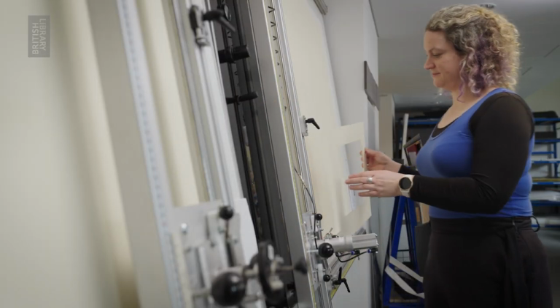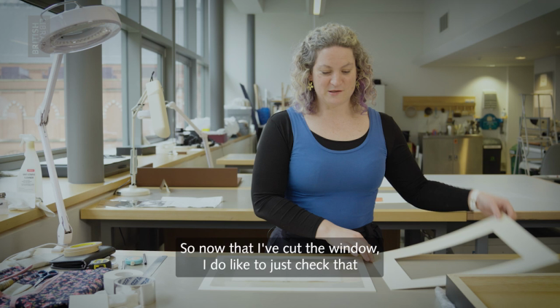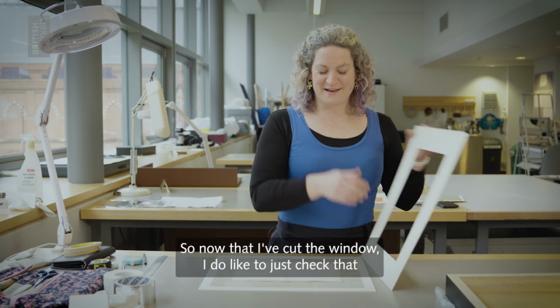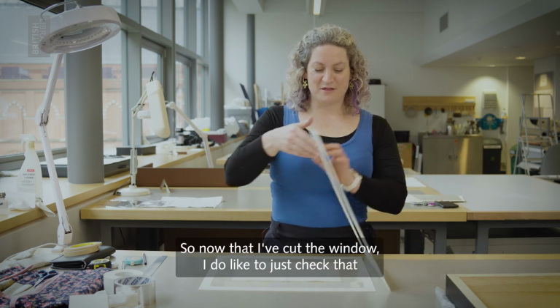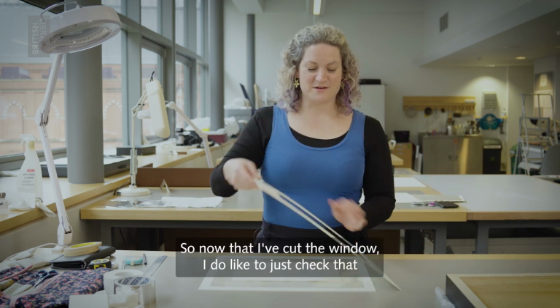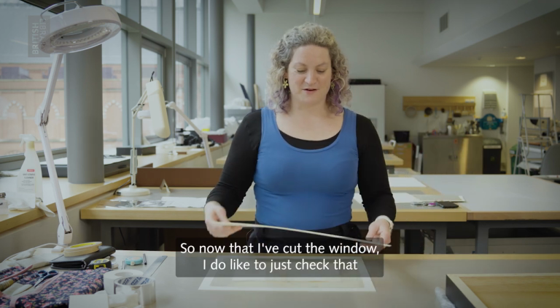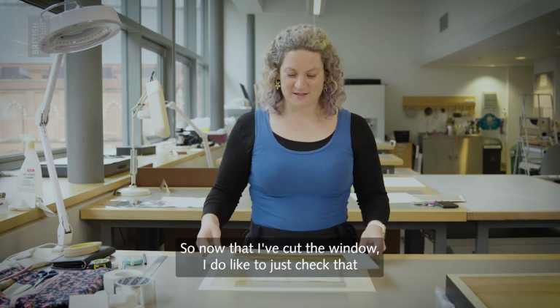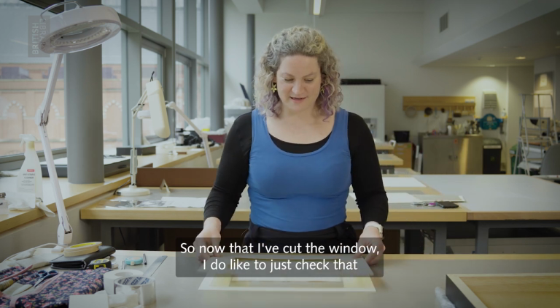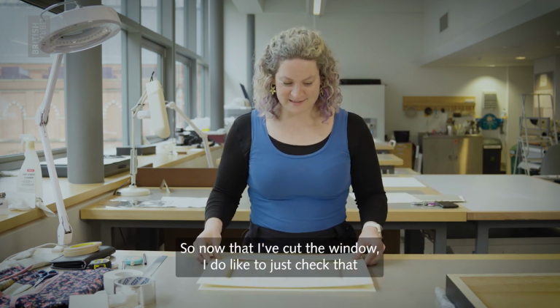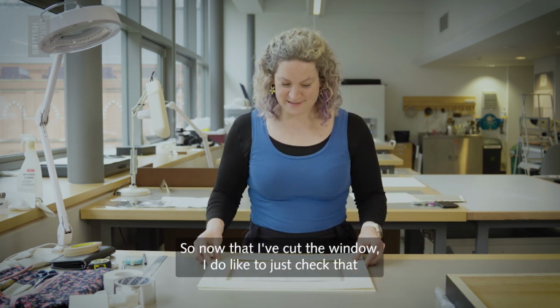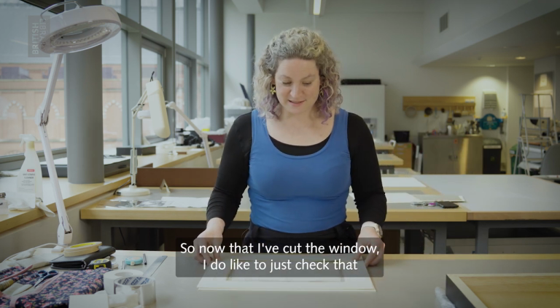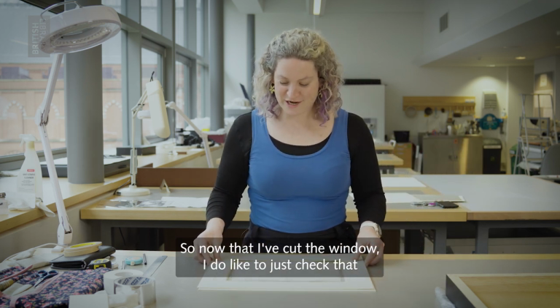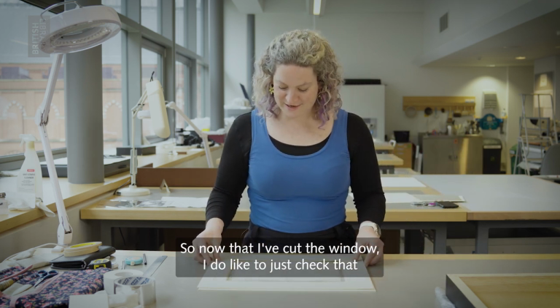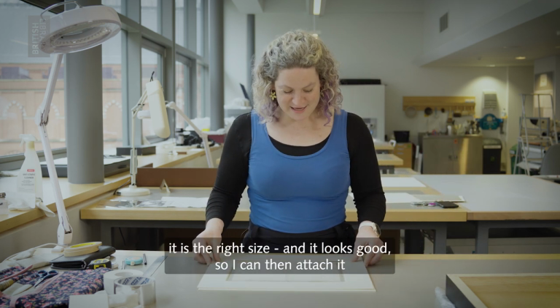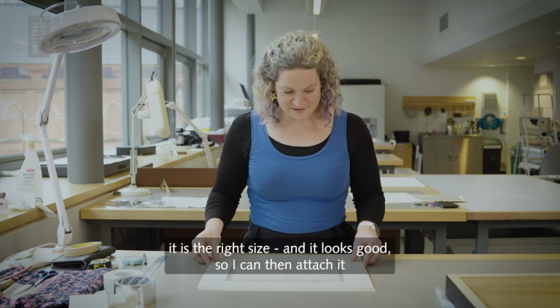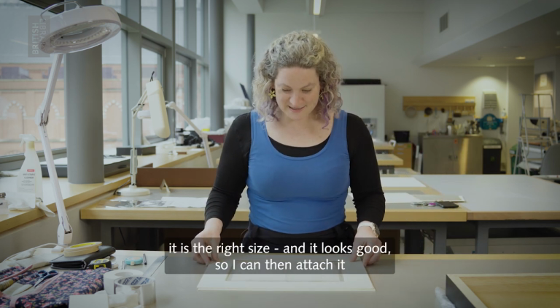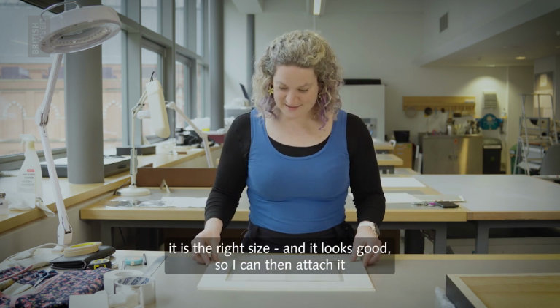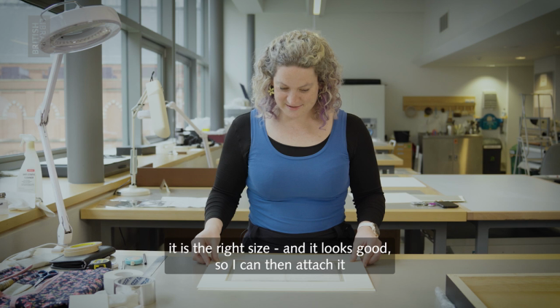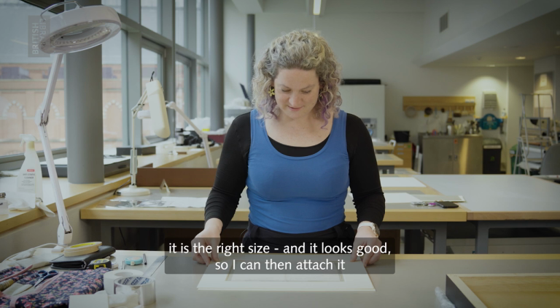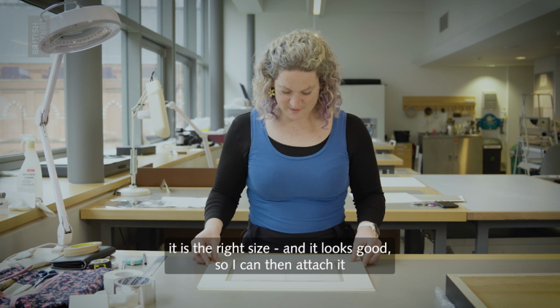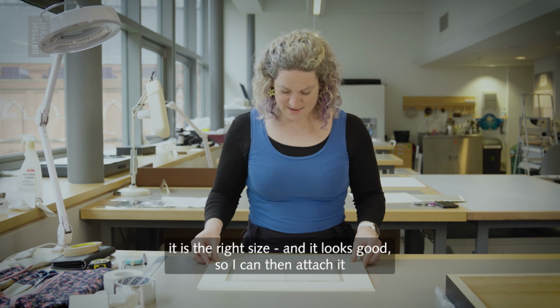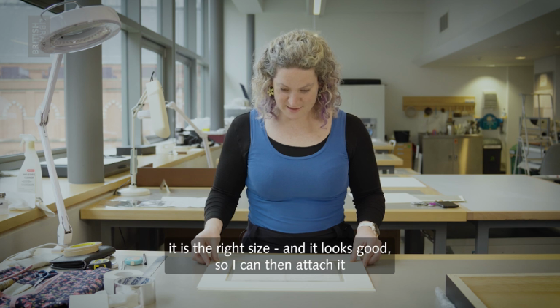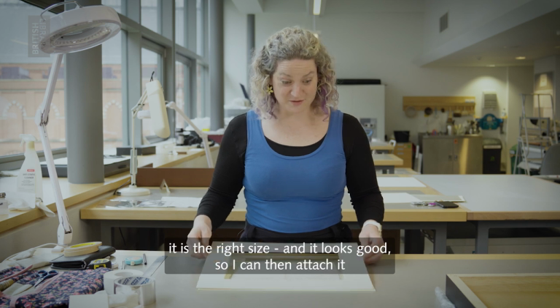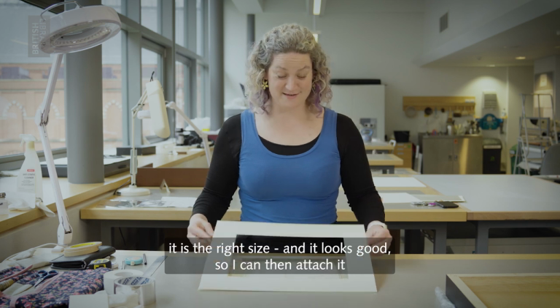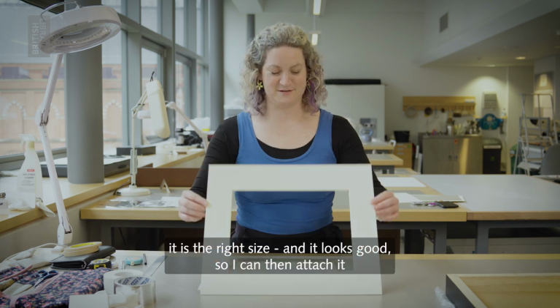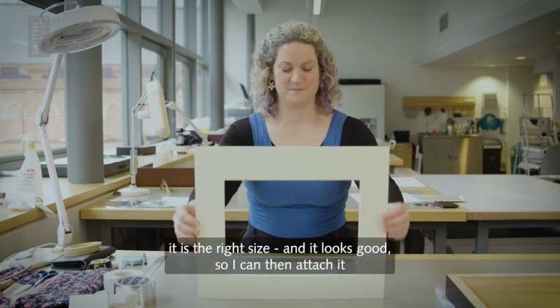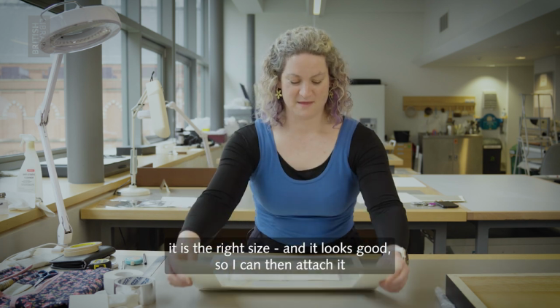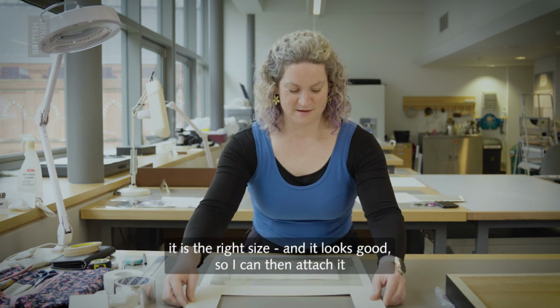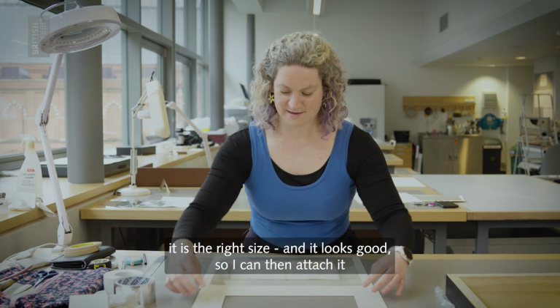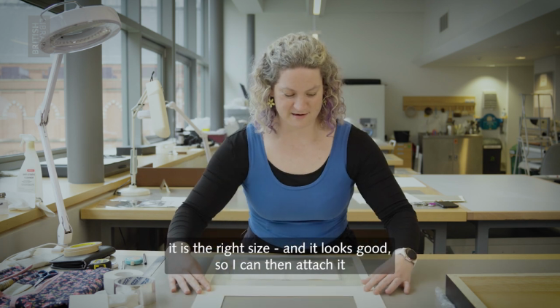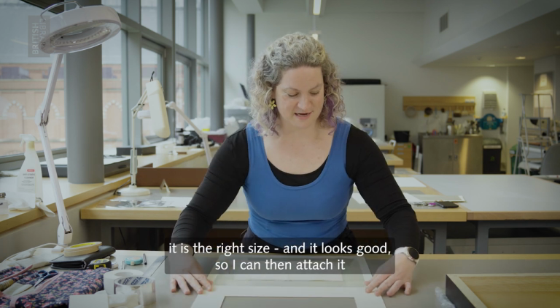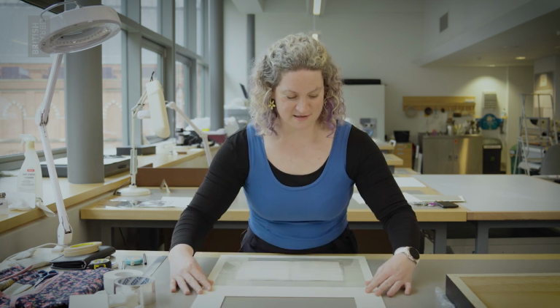So now that I've cut the window, I do like to just check that it is the right size. And it looks good, so I can then attach it.